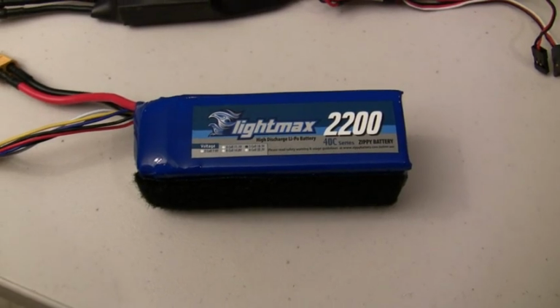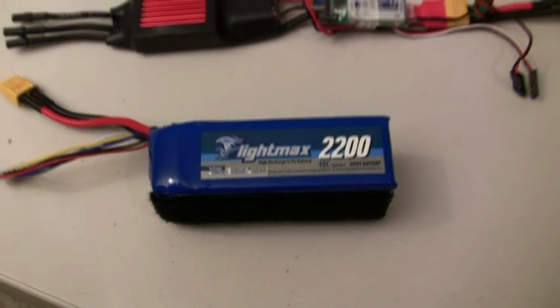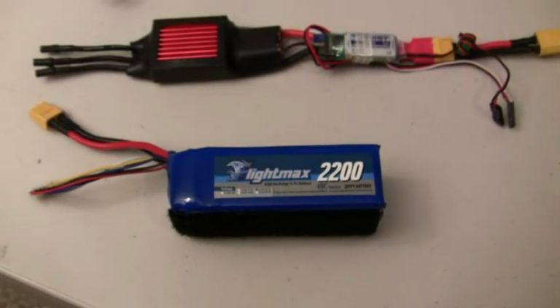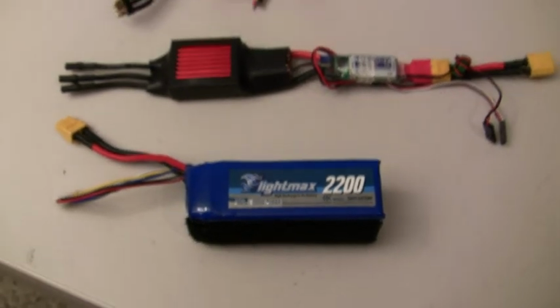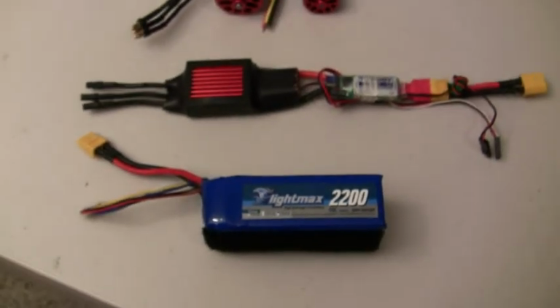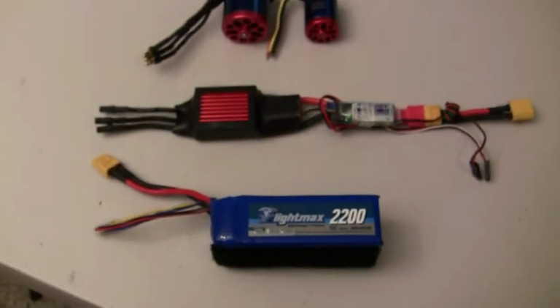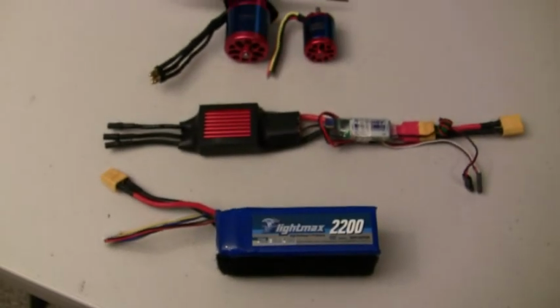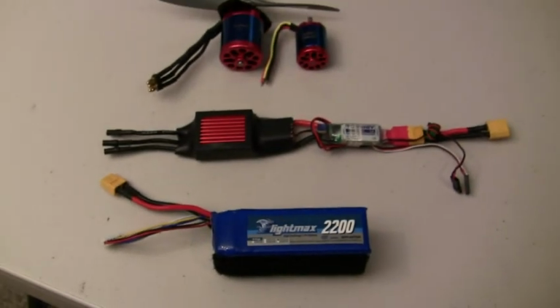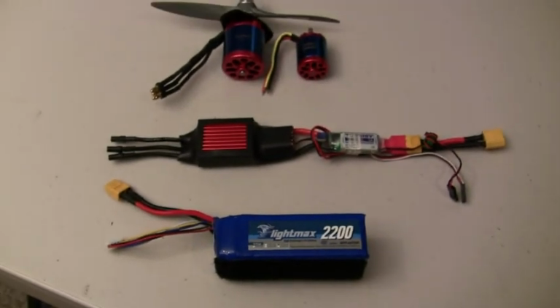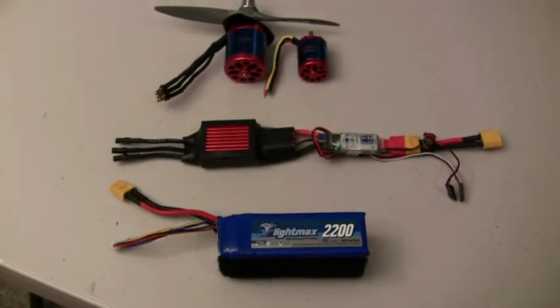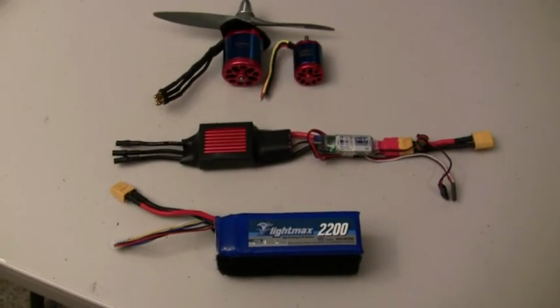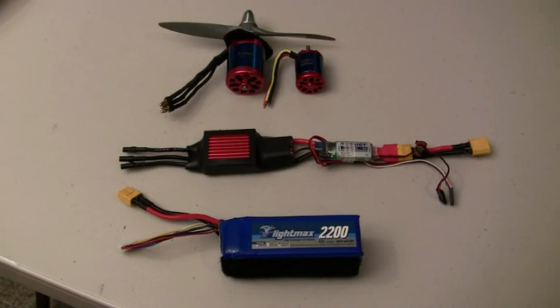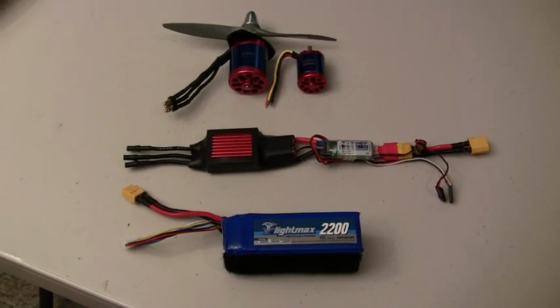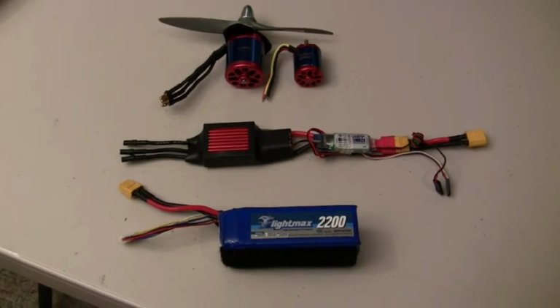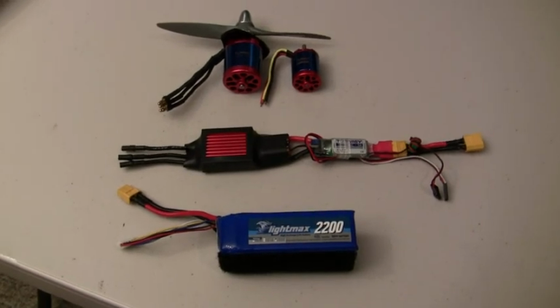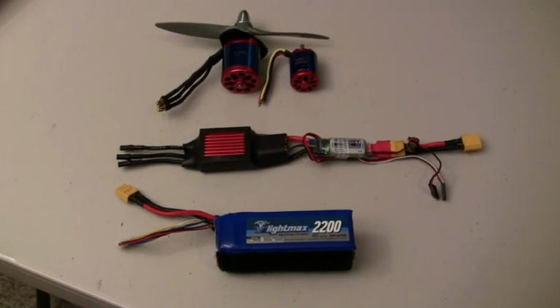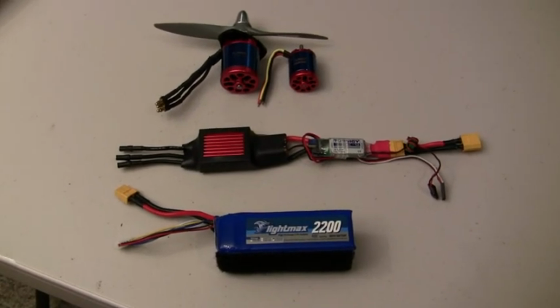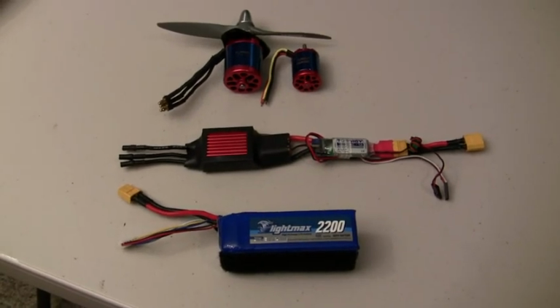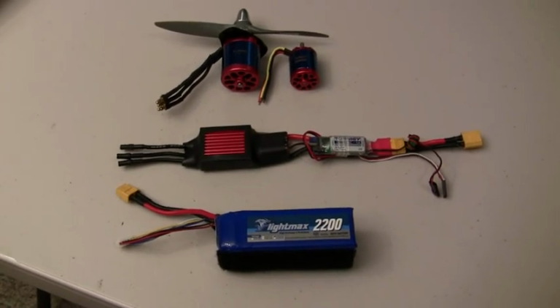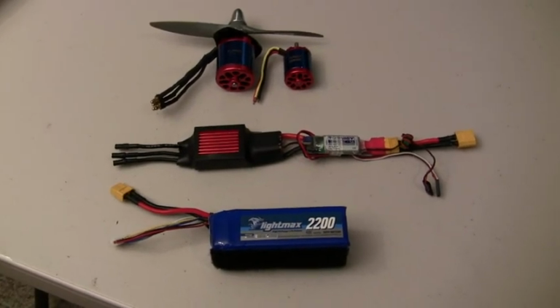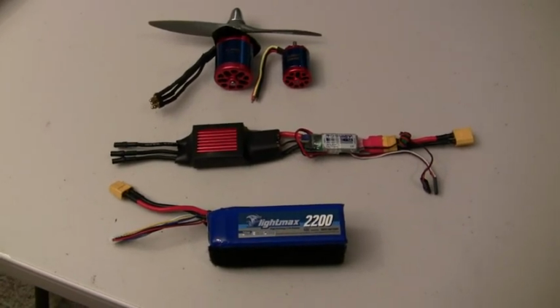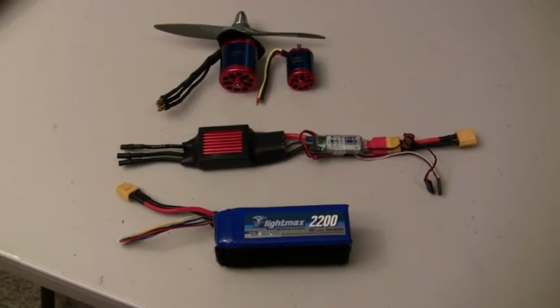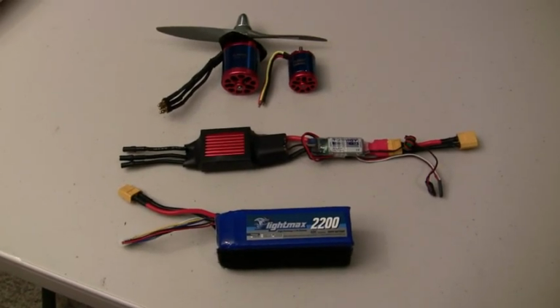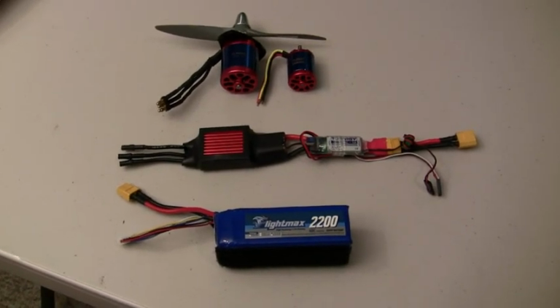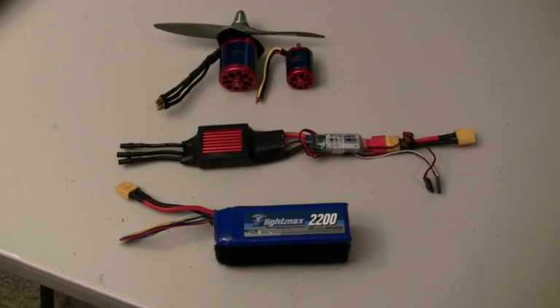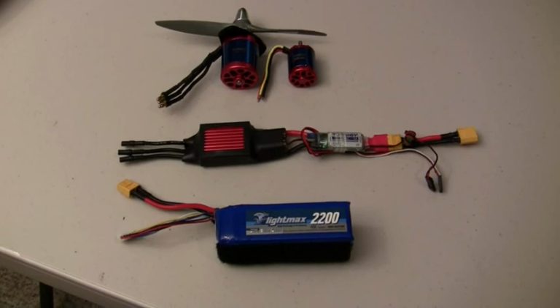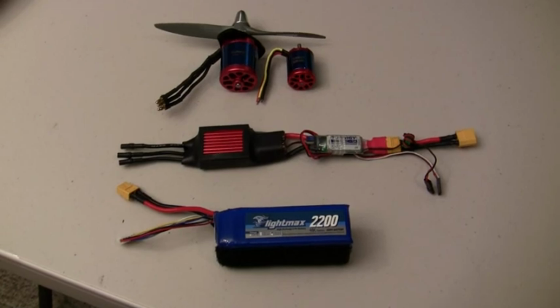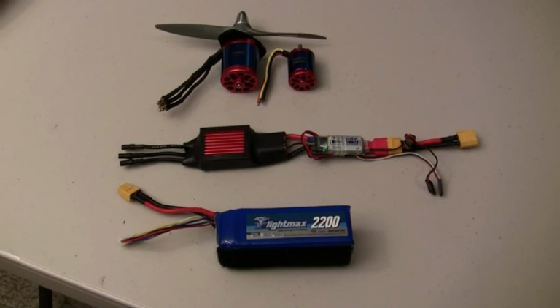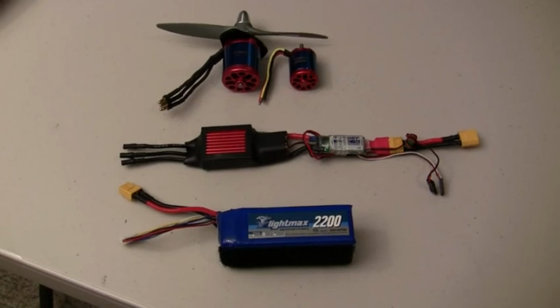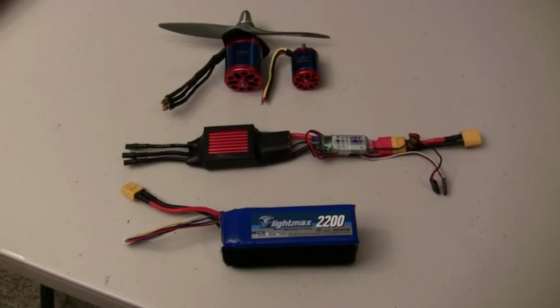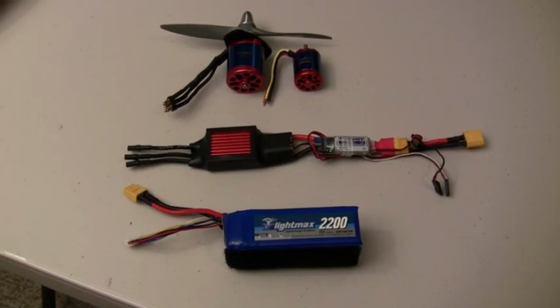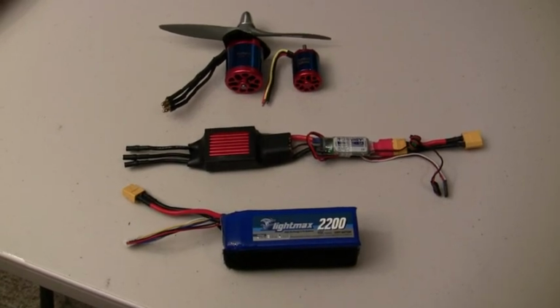So those are the components that we're going to be putting into the plane, which I'm hoping is going to get it to go at least 130 to 140 miles an hour. Alright, so let's go ahead and take a look at the installation.